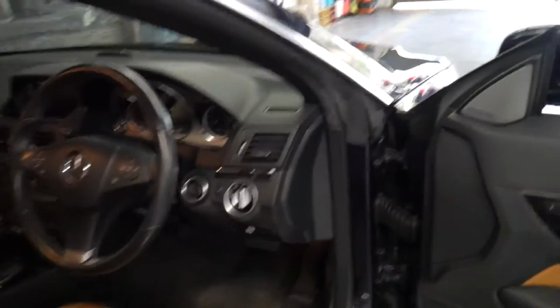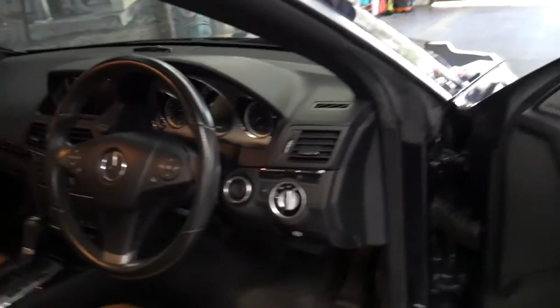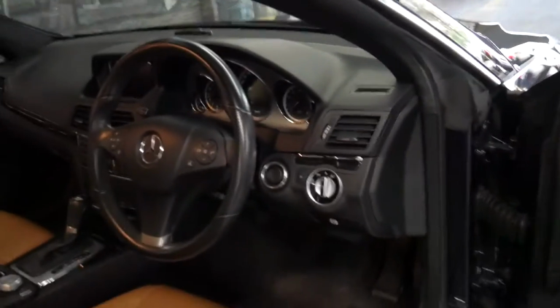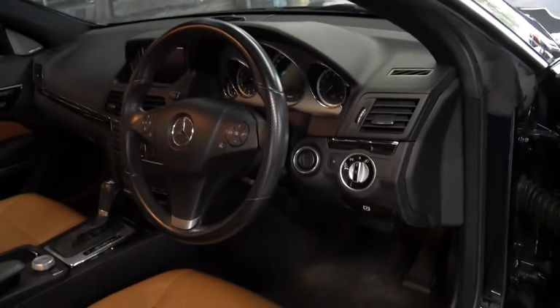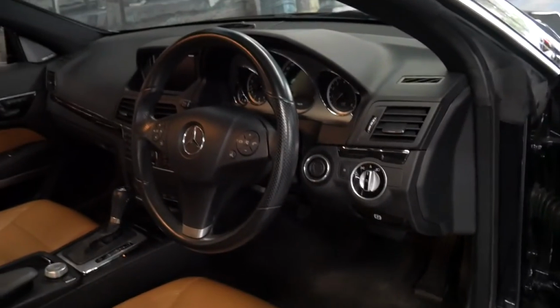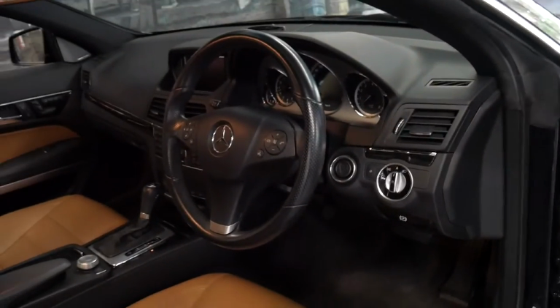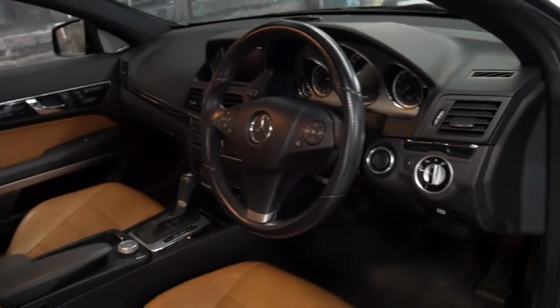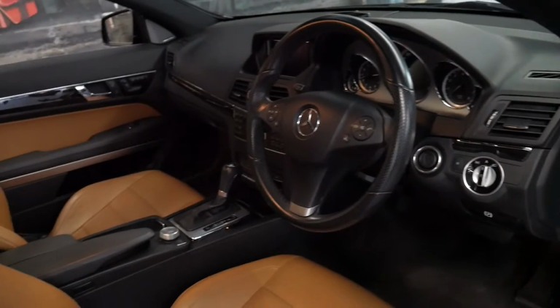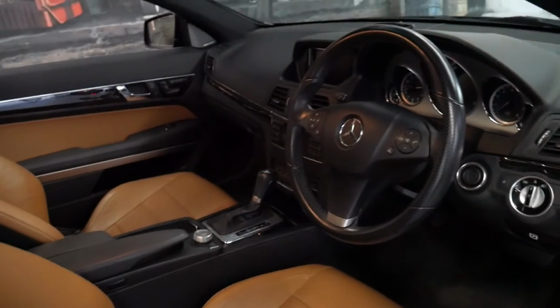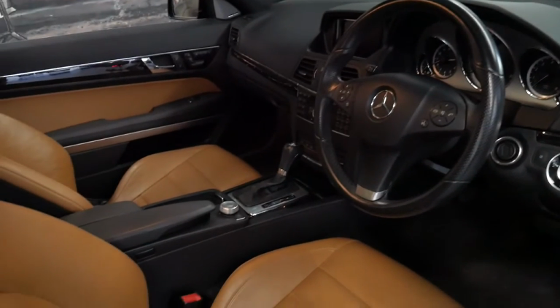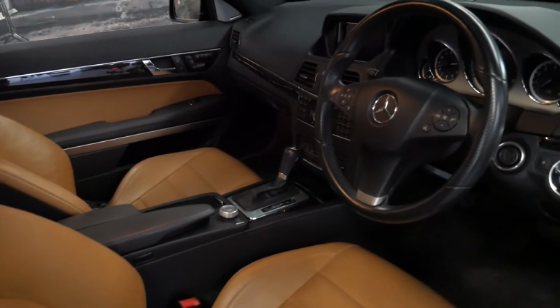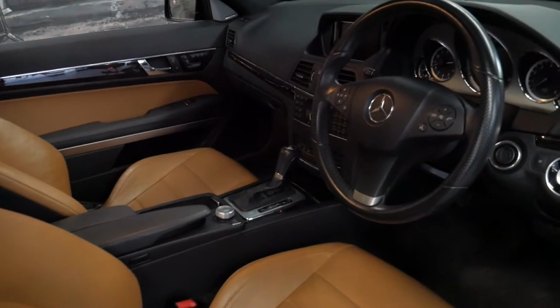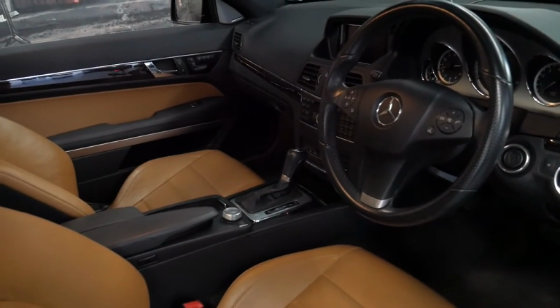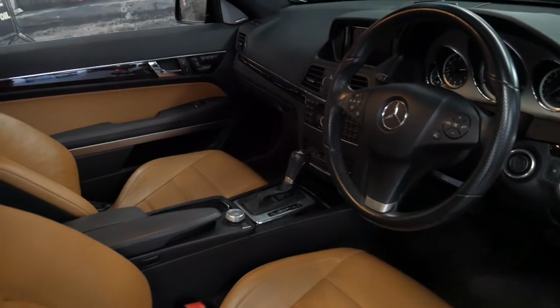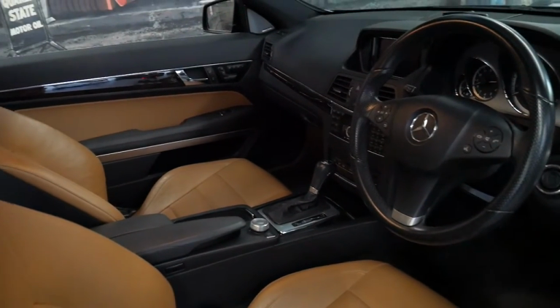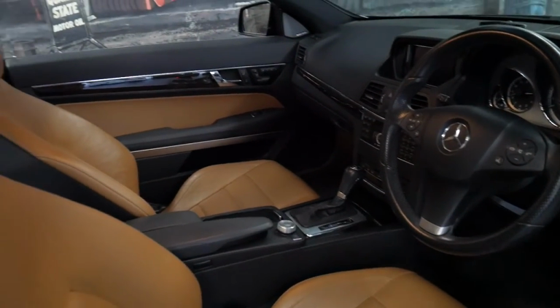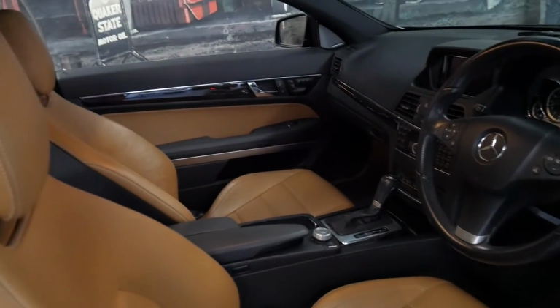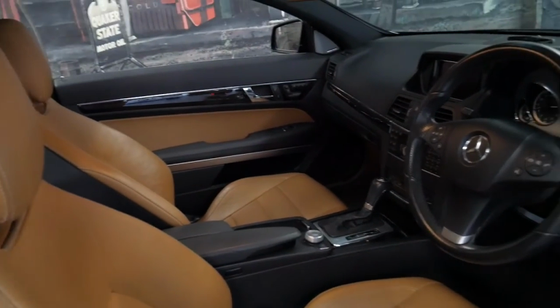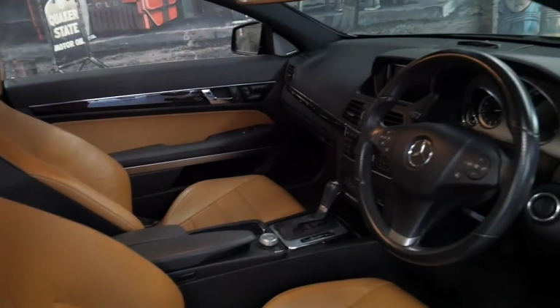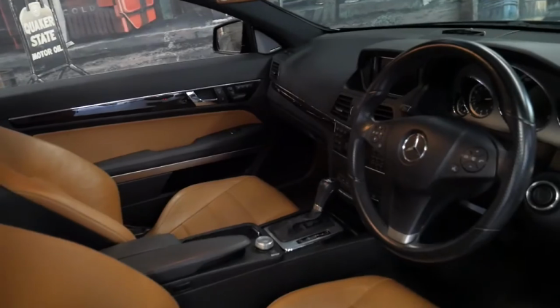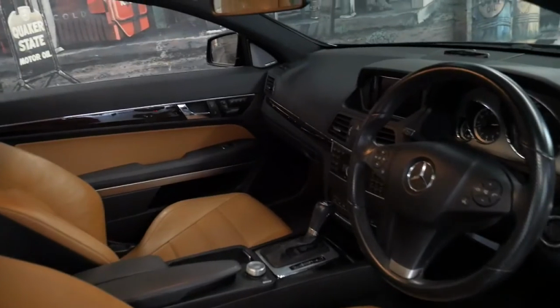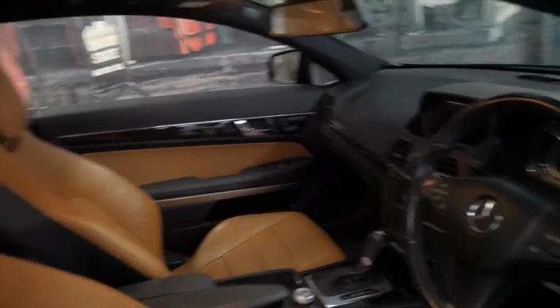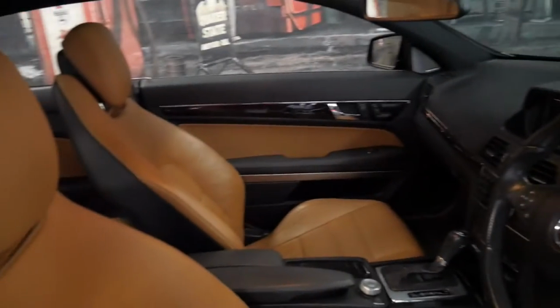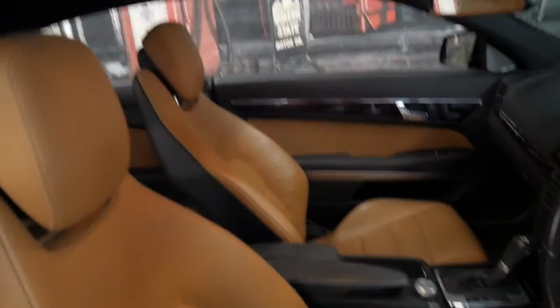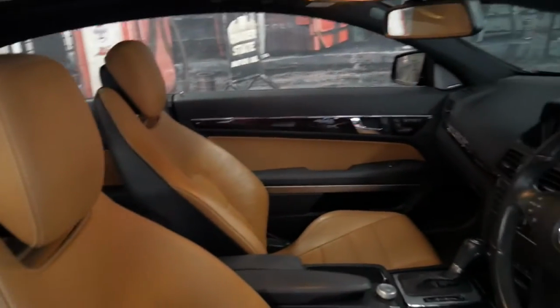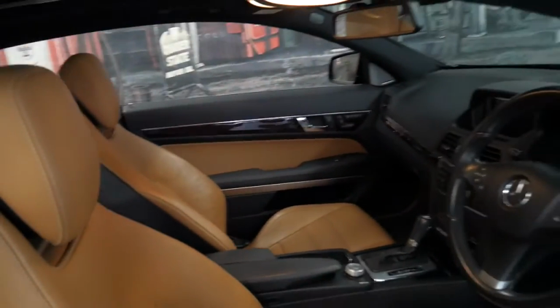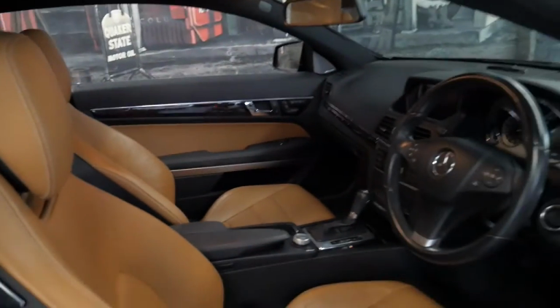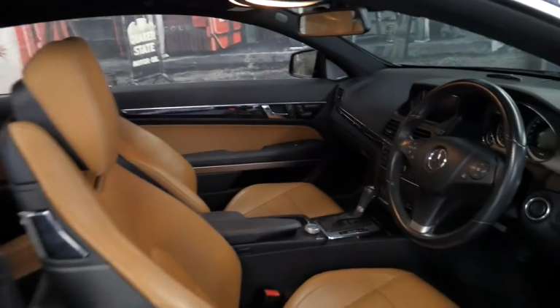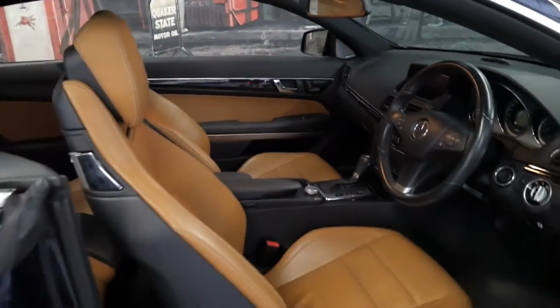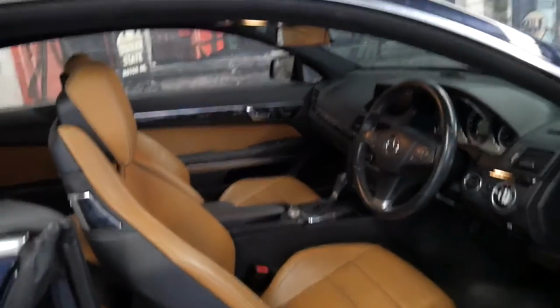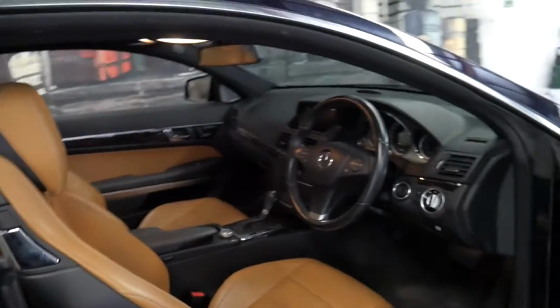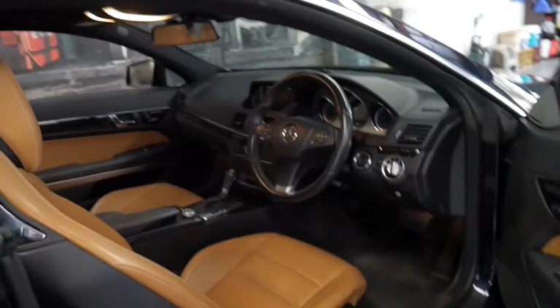It's also got xenon lights, a Harman Kardon sound system, Bluetooth, and a very reliable five-speed gearbox. It's a five-seater, and basically the E-Class coupe replaced the CLK.